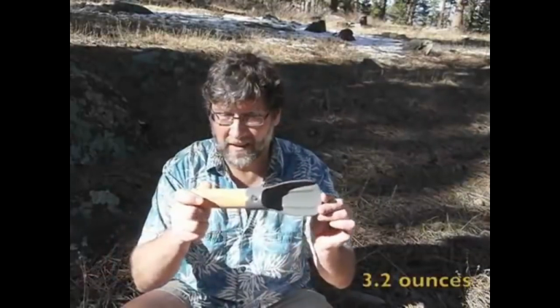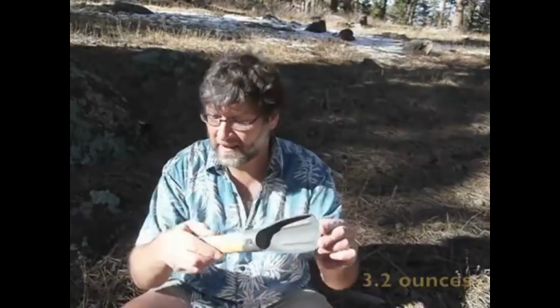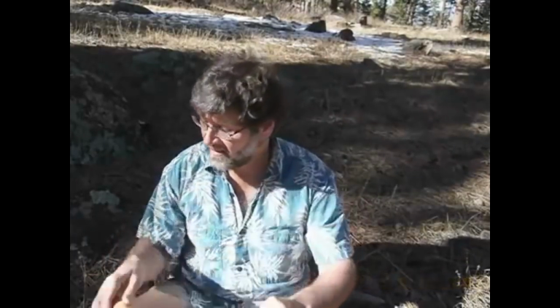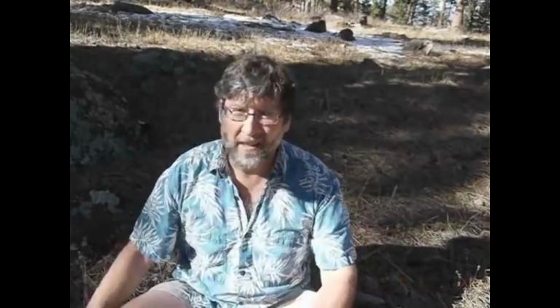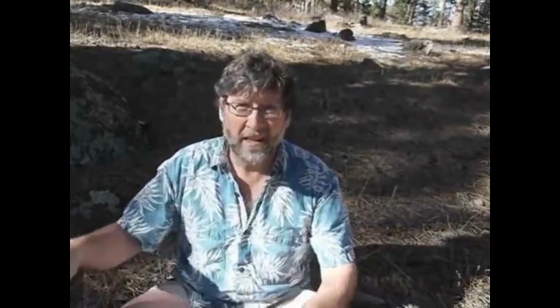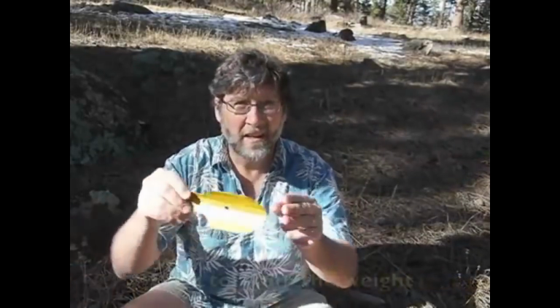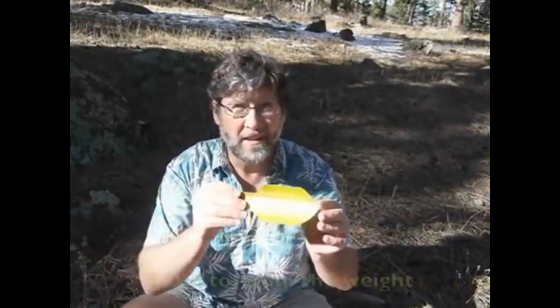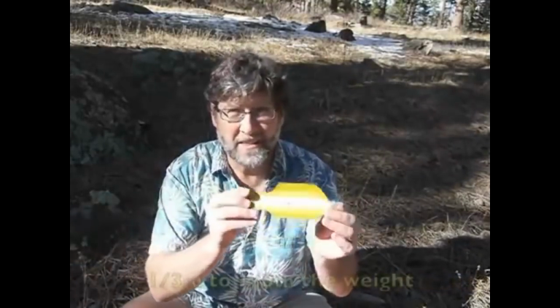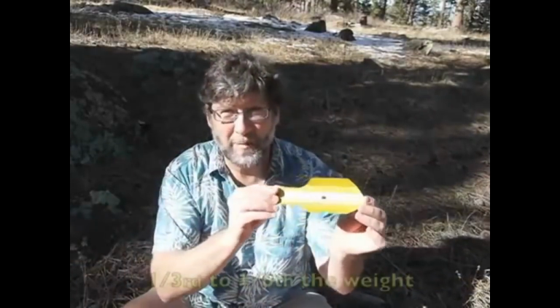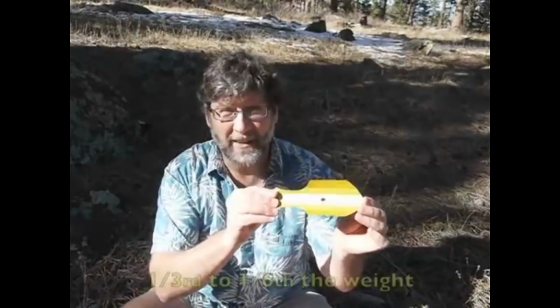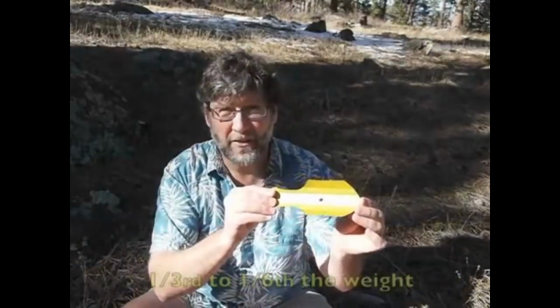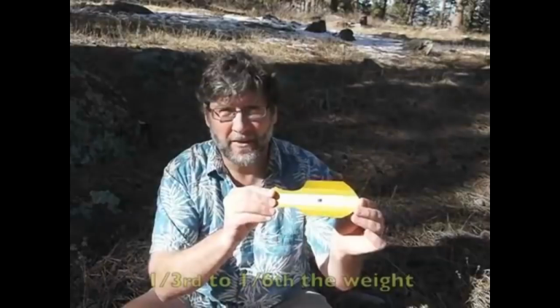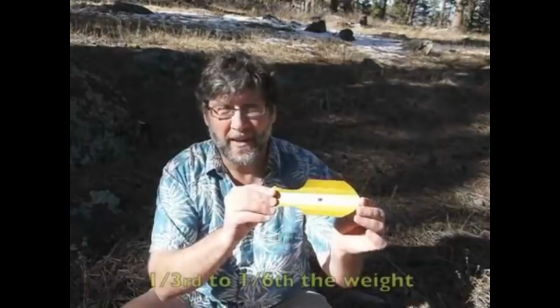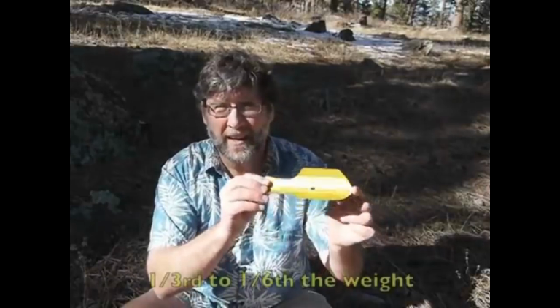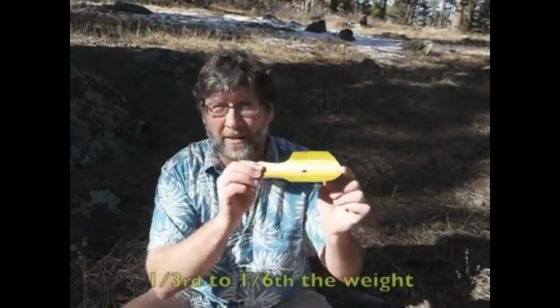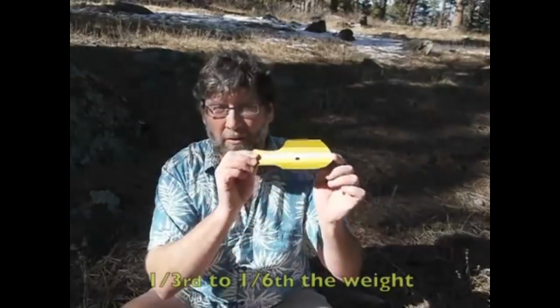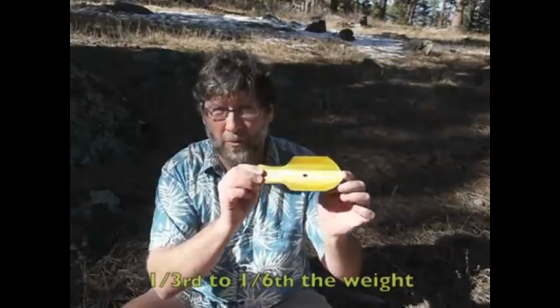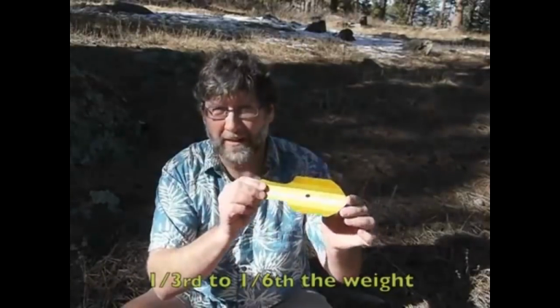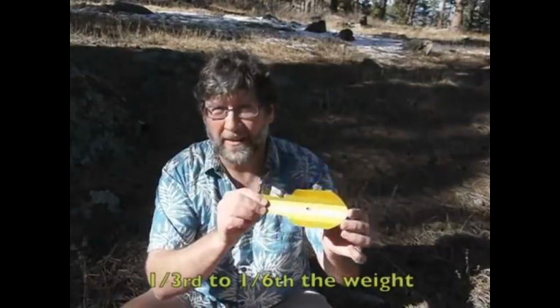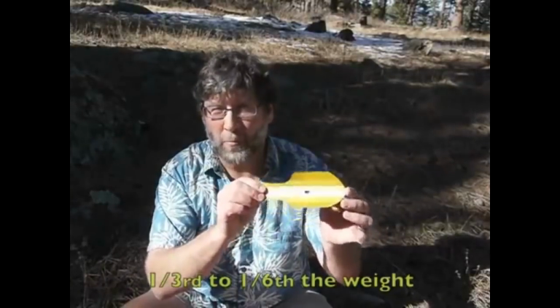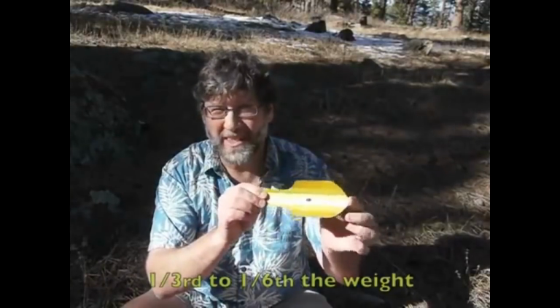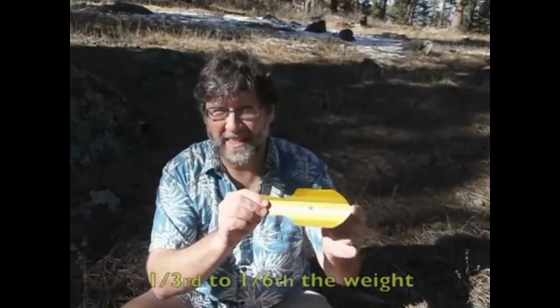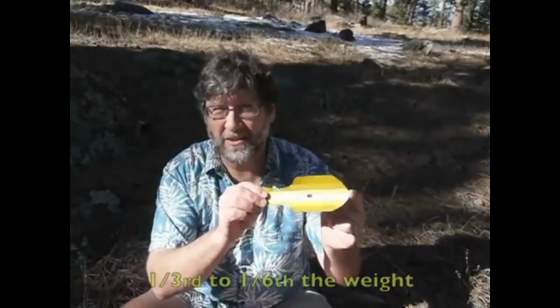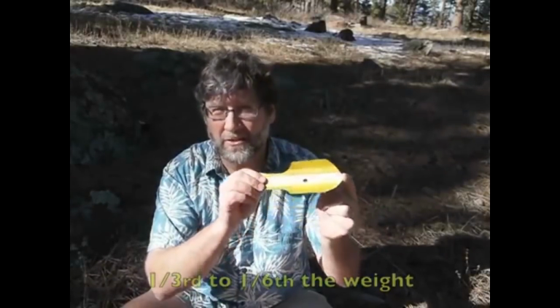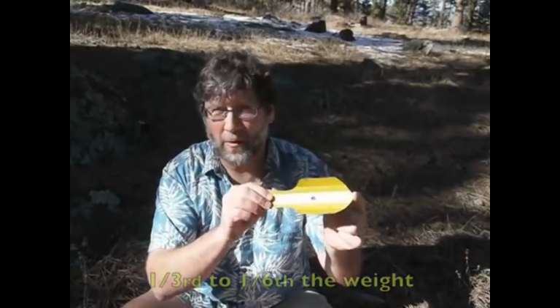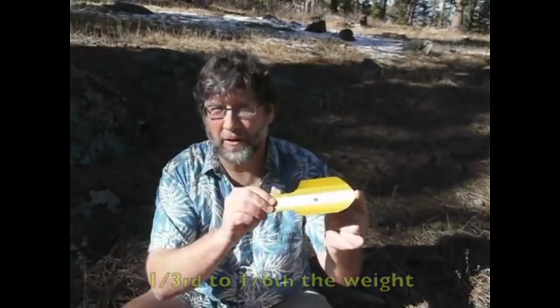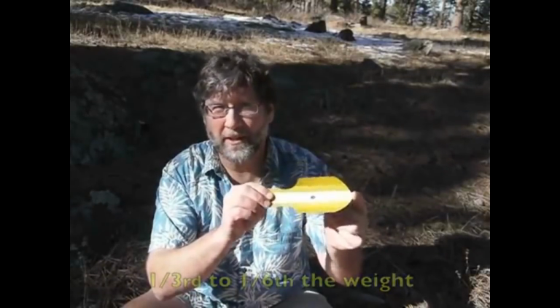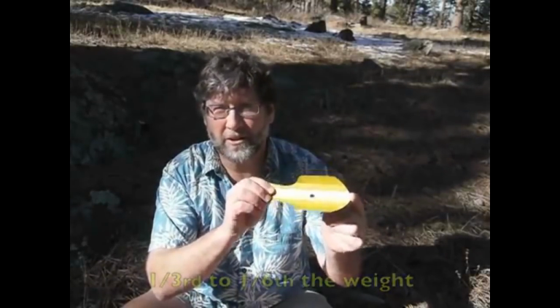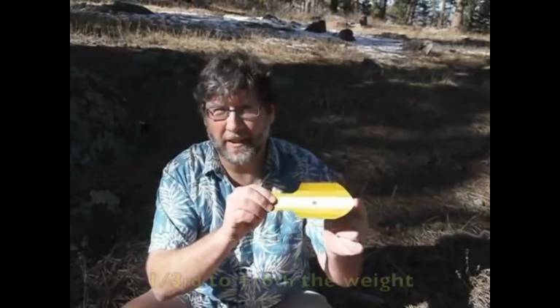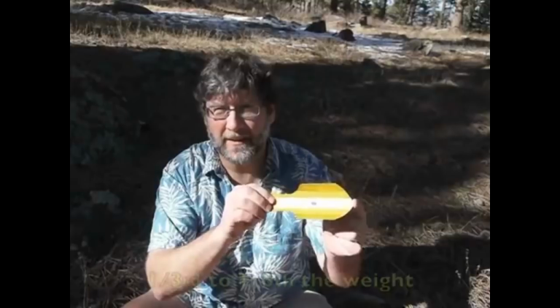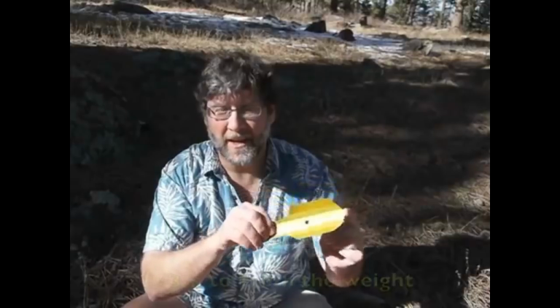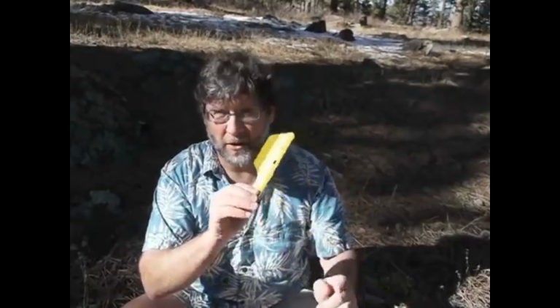The Deuce of Spades: a great 0.6-ounce trowel for digging your latrine. Not dorky.